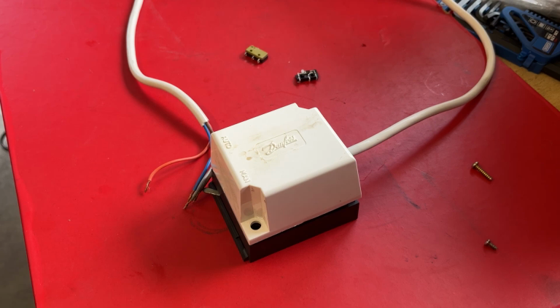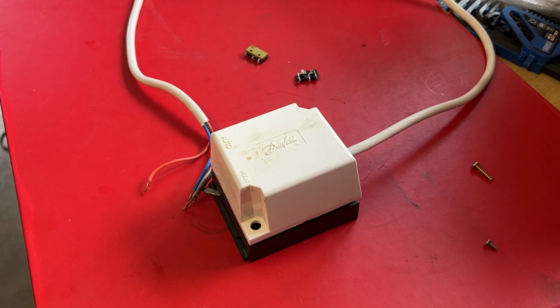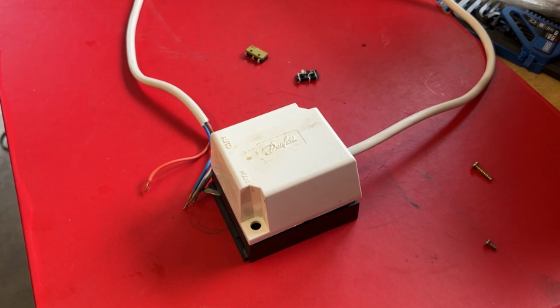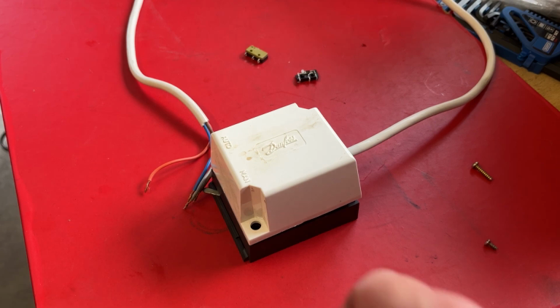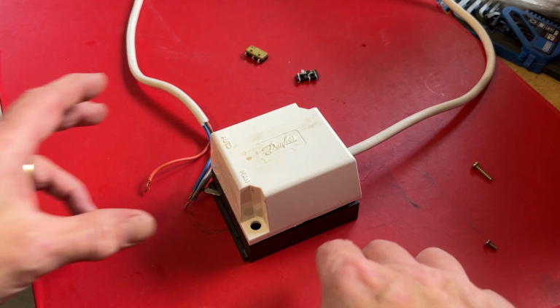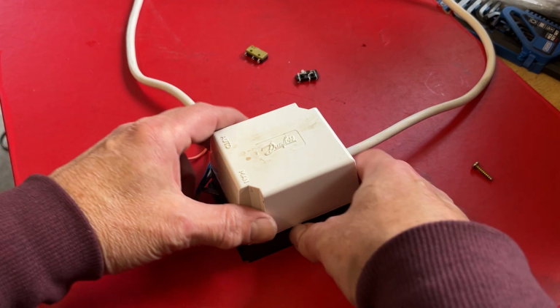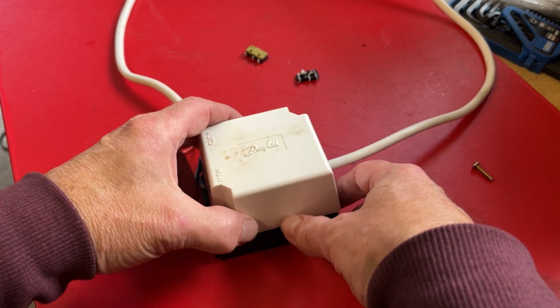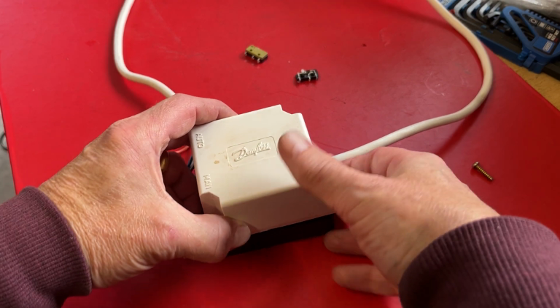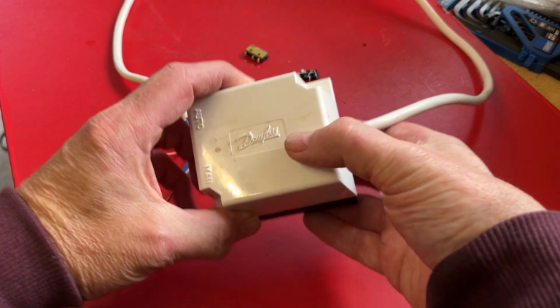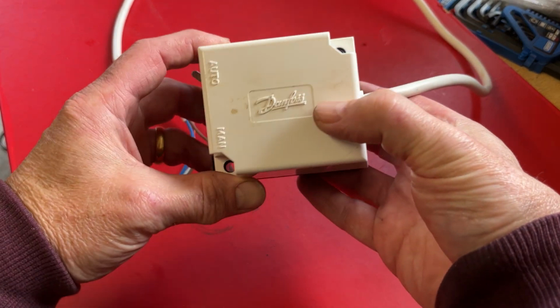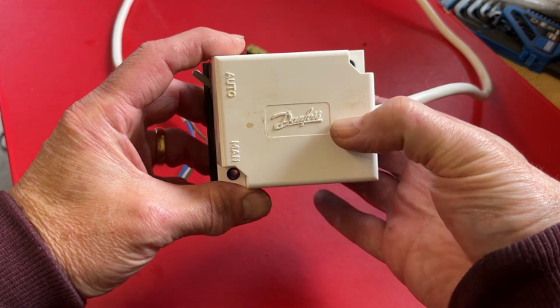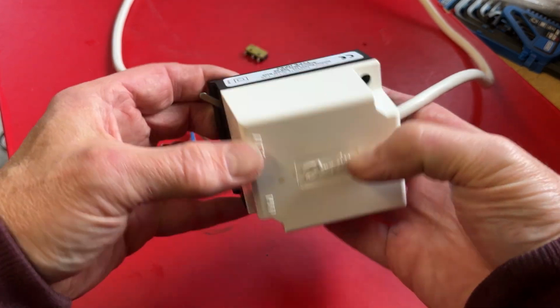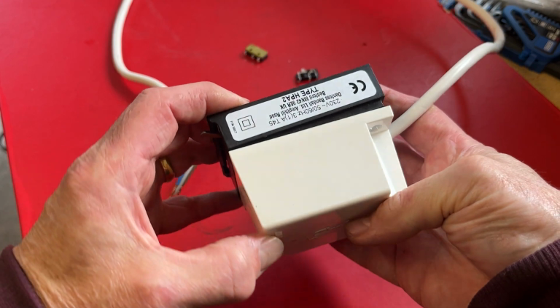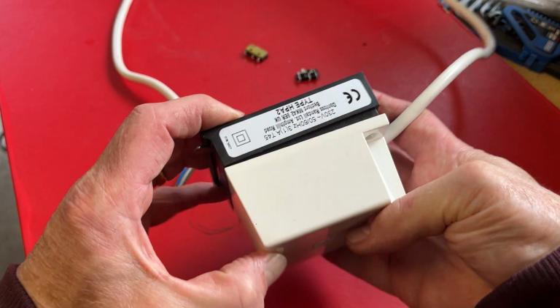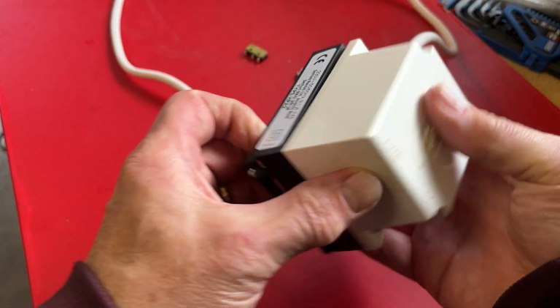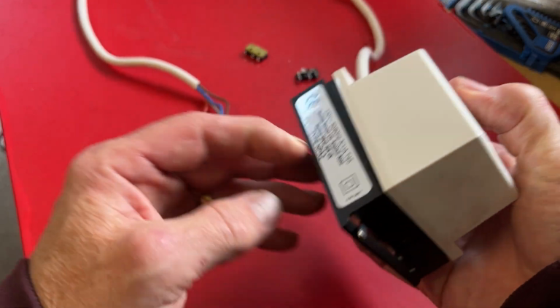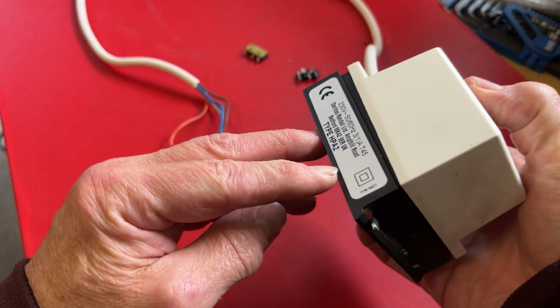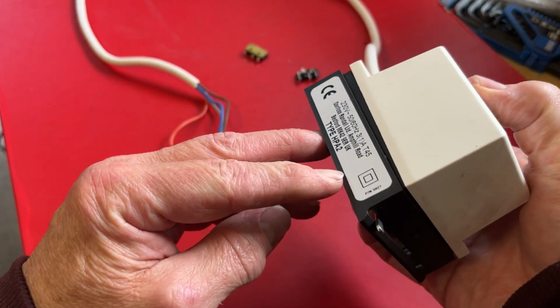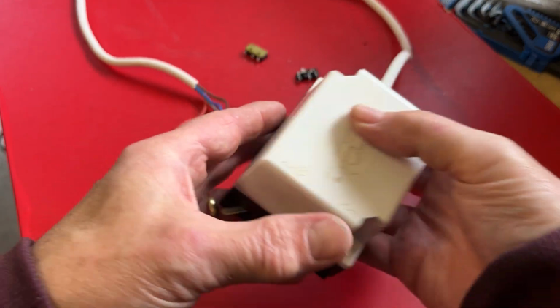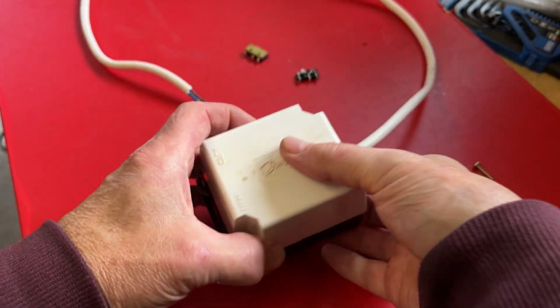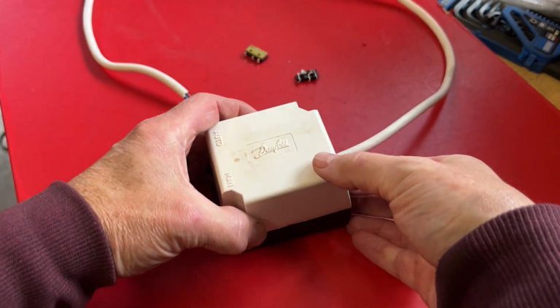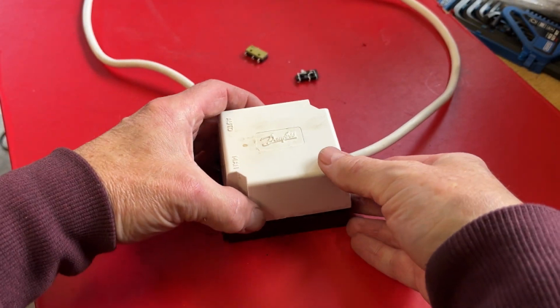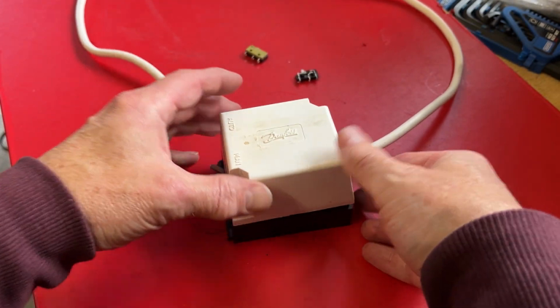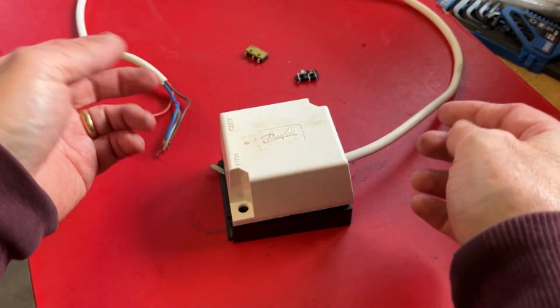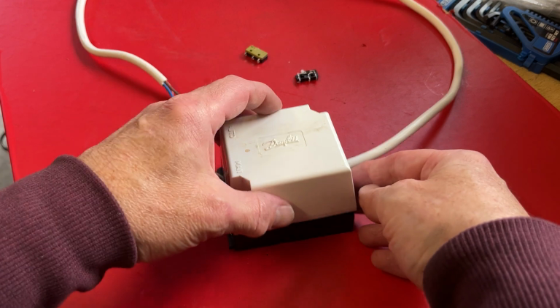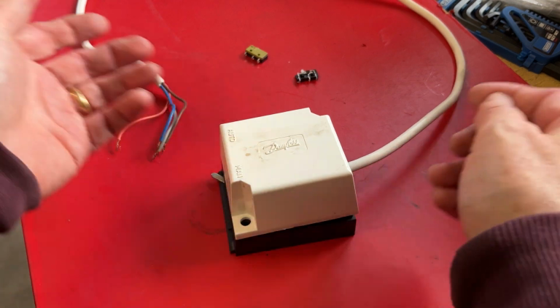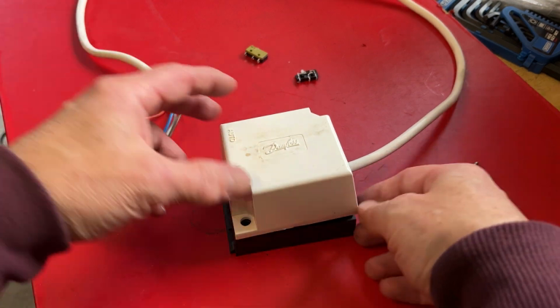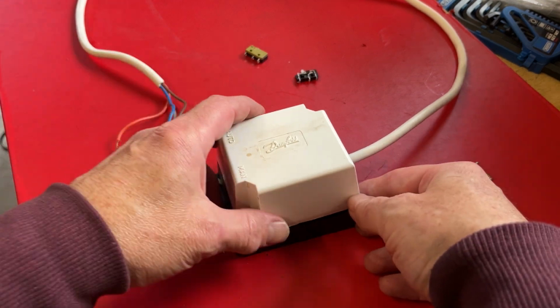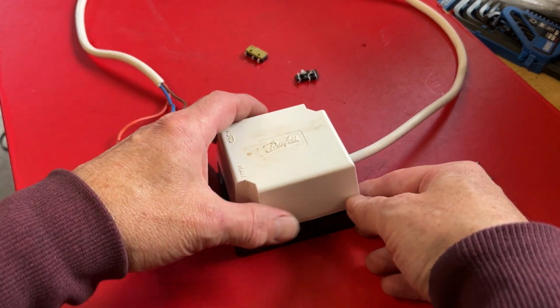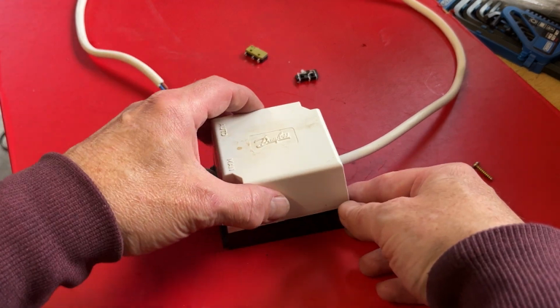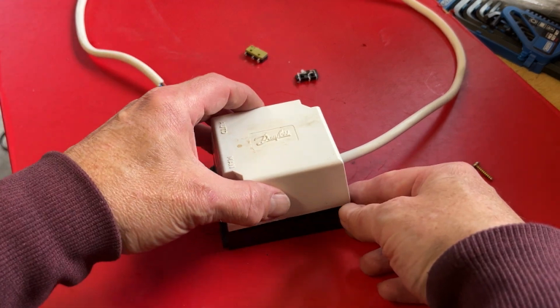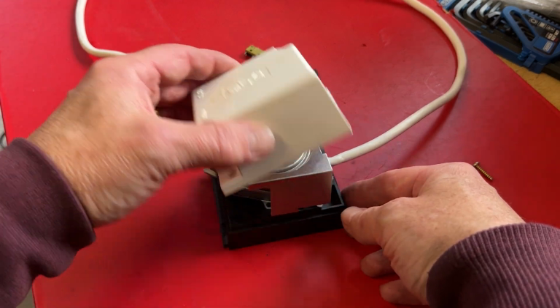Hello and welcome to this ONDR Madriol video. How to fix this Danfoss HPA2 motorized valve from your central heating. So very quickly, just a bit of introduction.